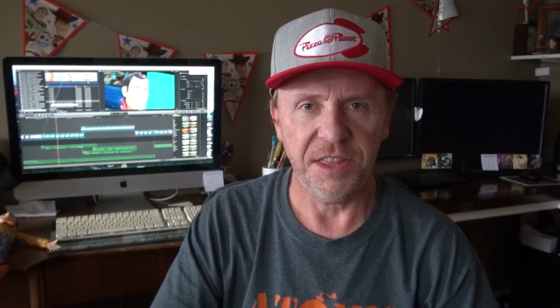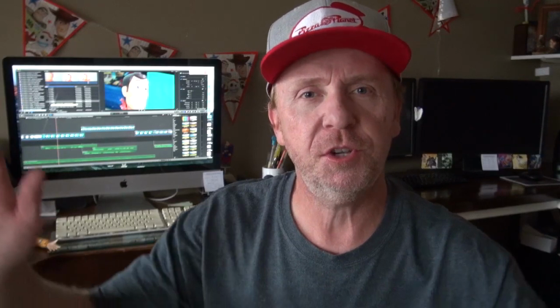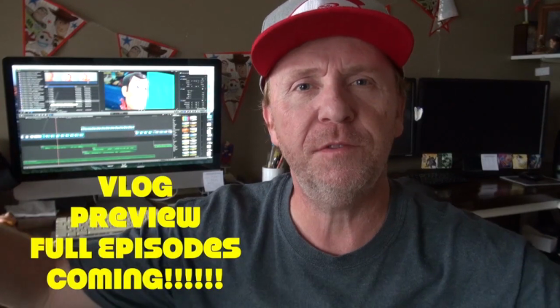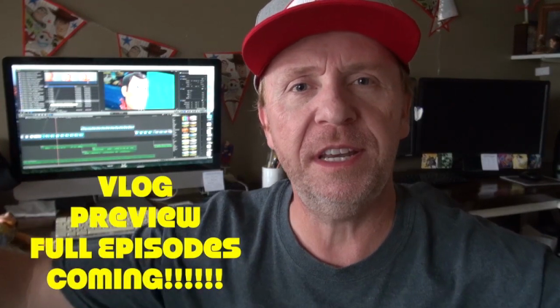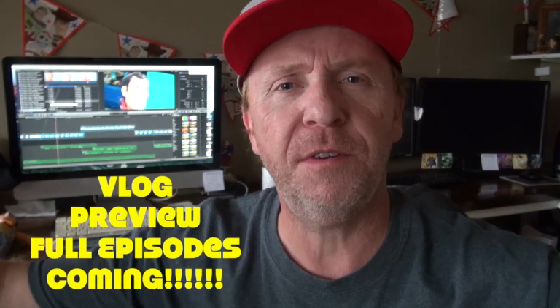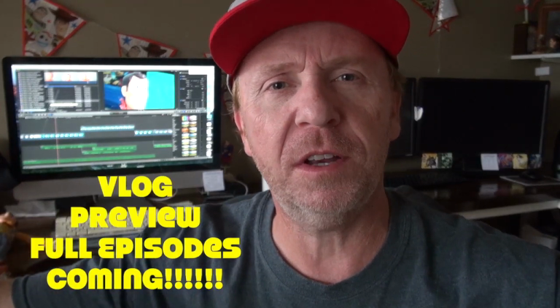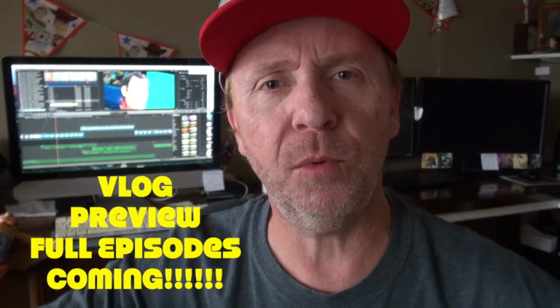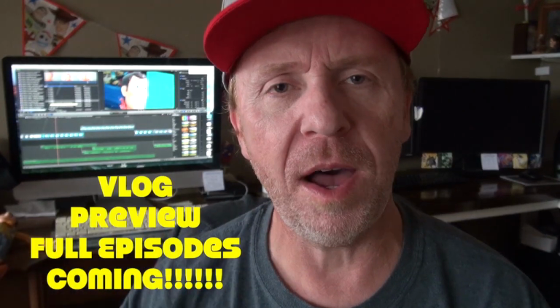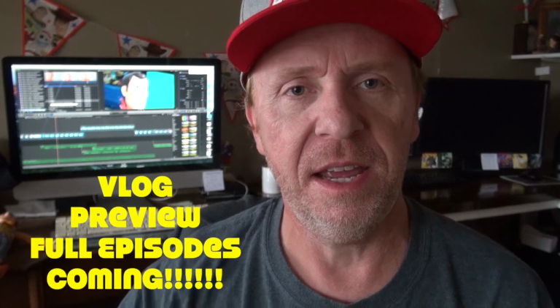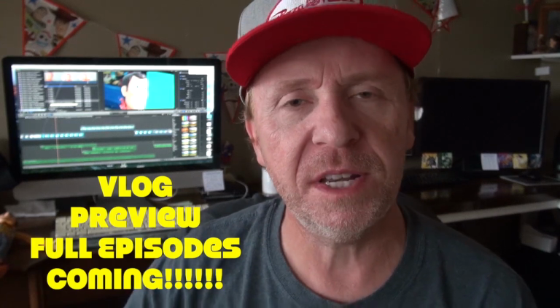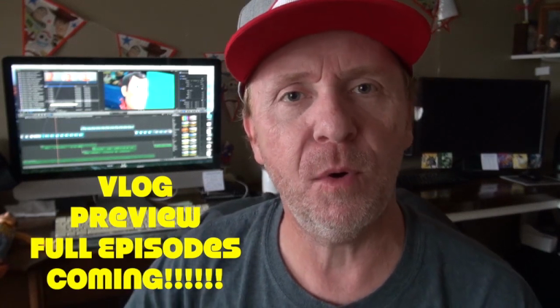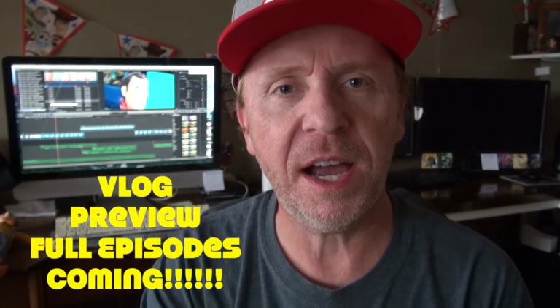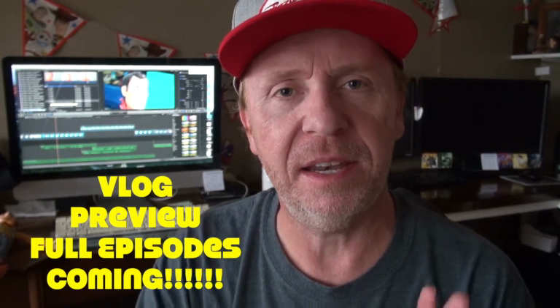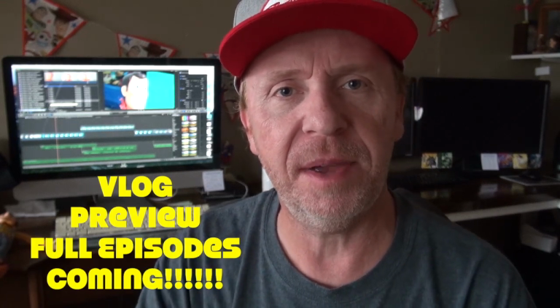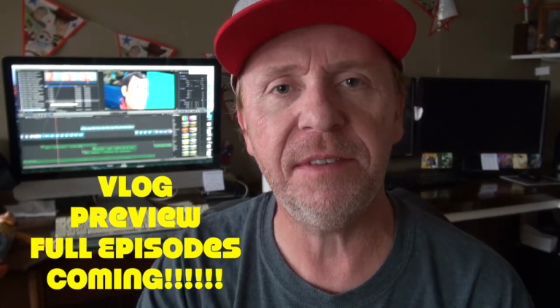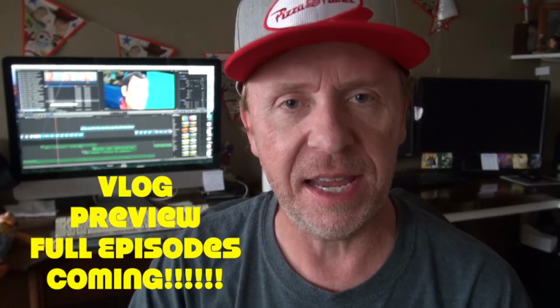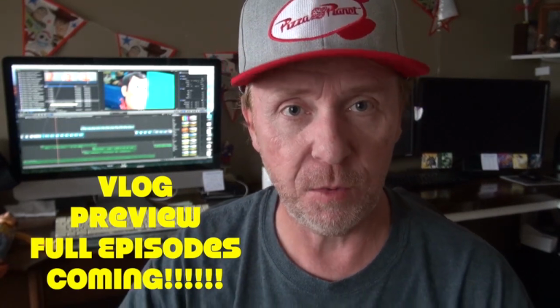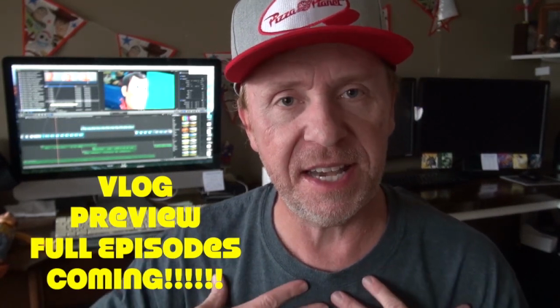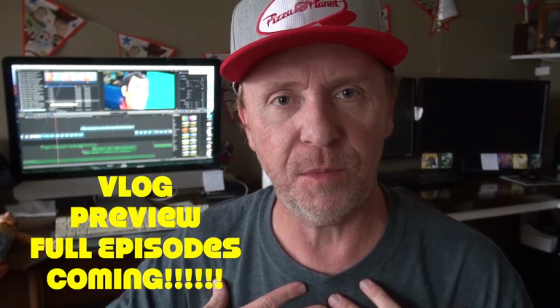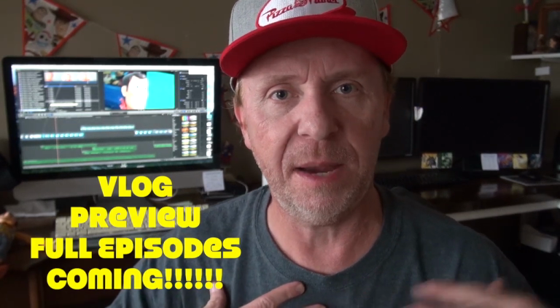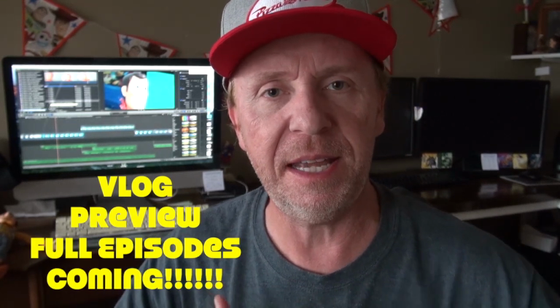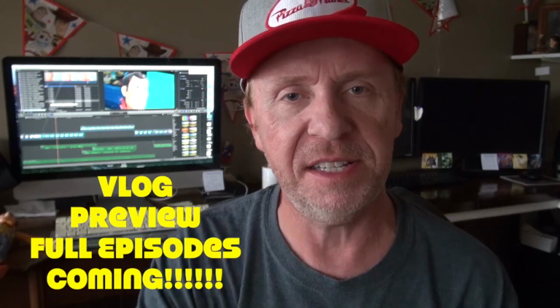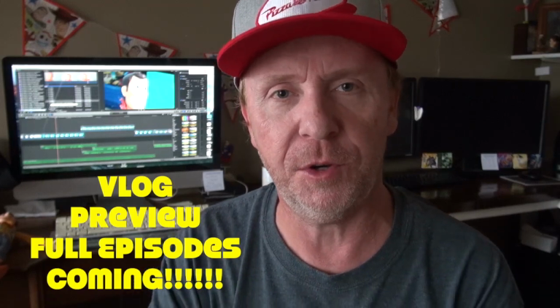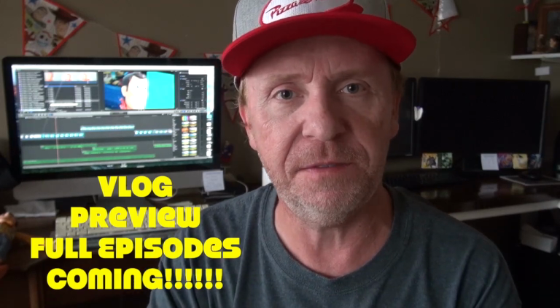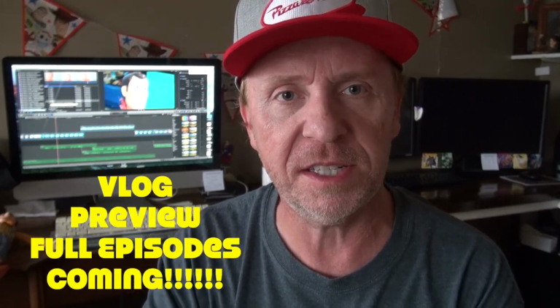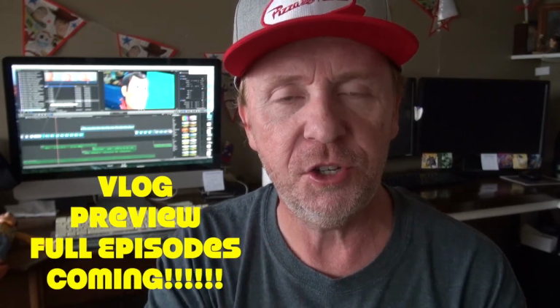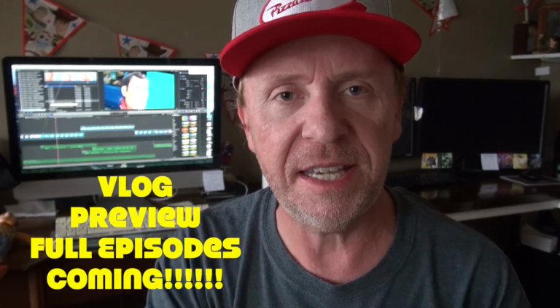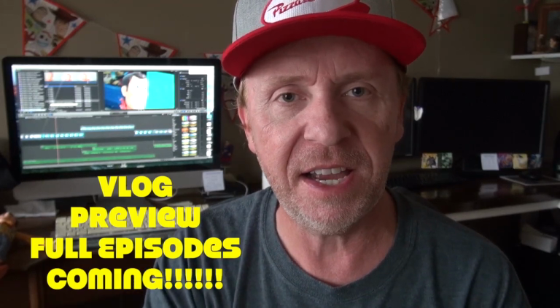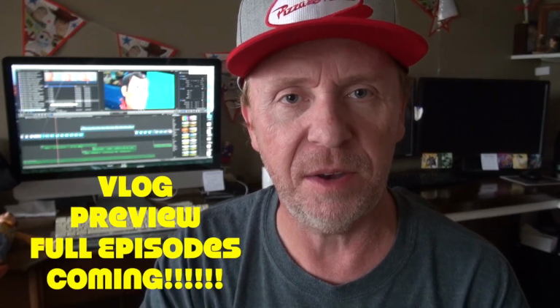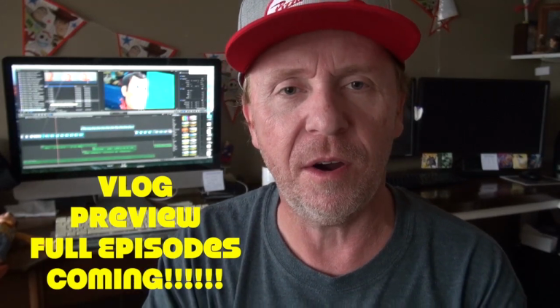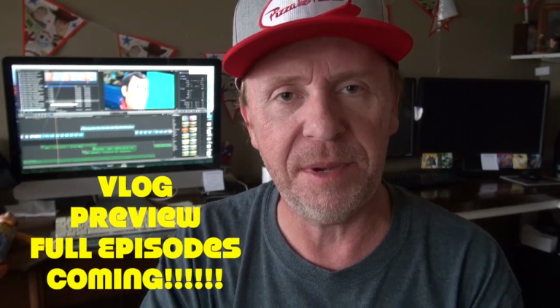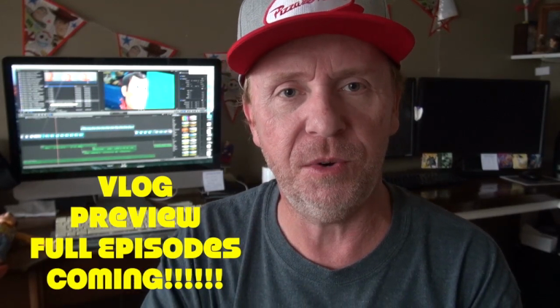Thank you so much for joining us for vlog number one. If you want to see more, comment and leave a like. If you want to see us more on camera — Liam and myself — during these vlogs, just leave a comment. We are happy to do it.